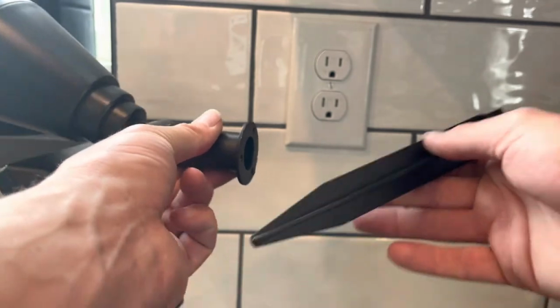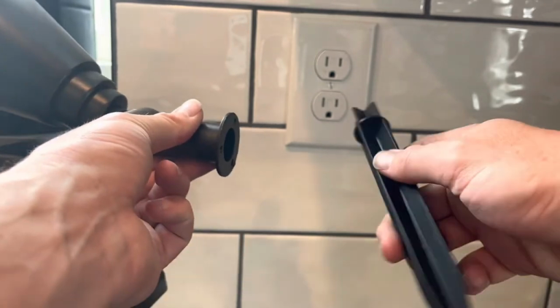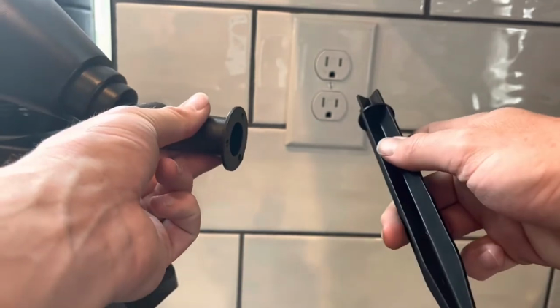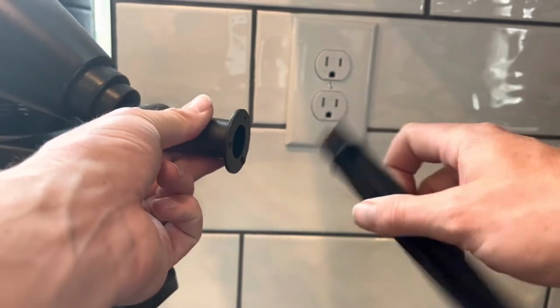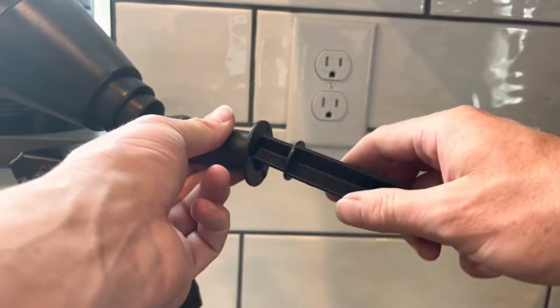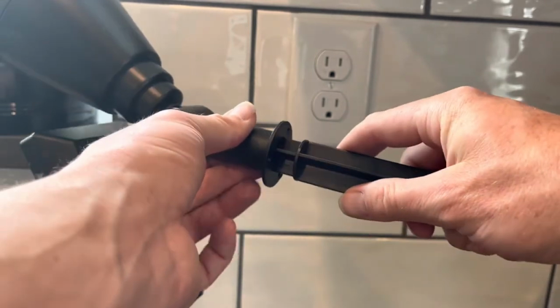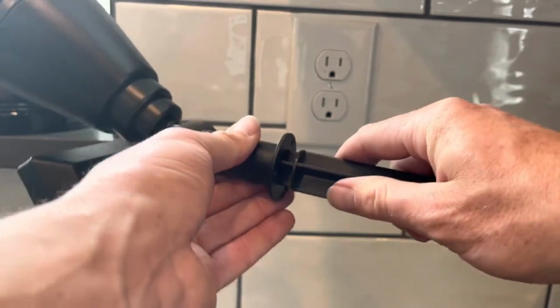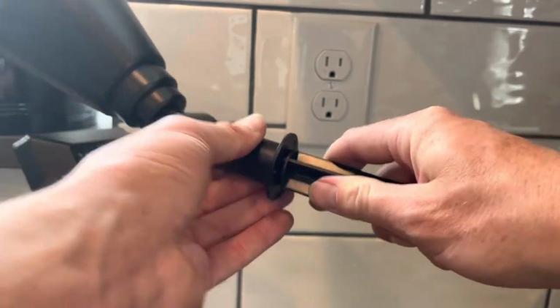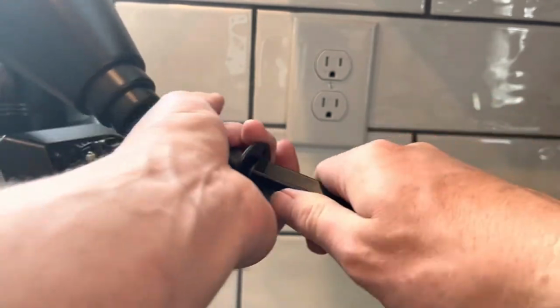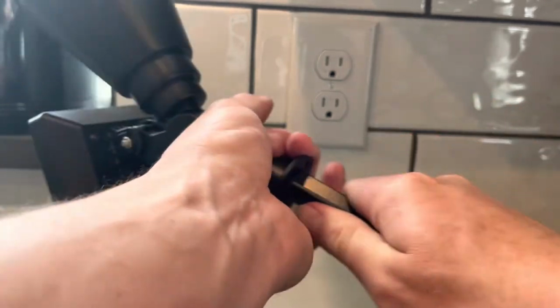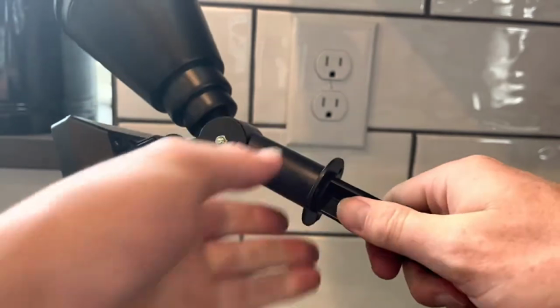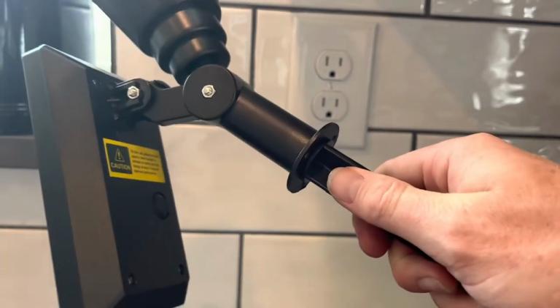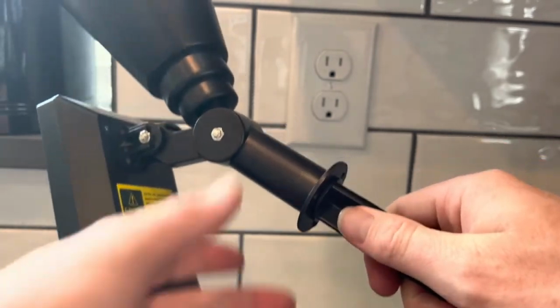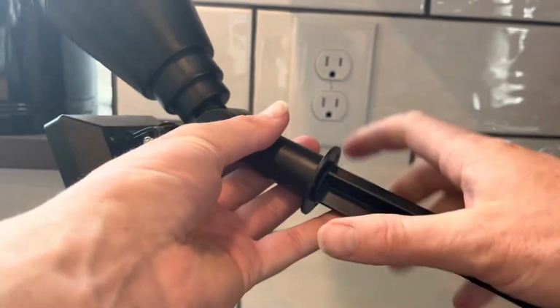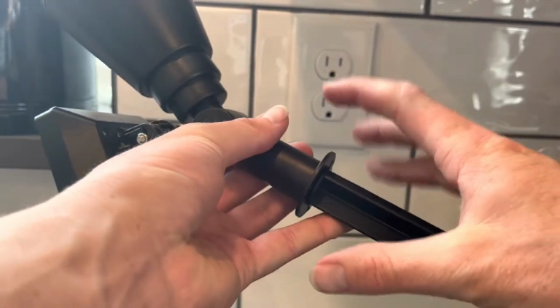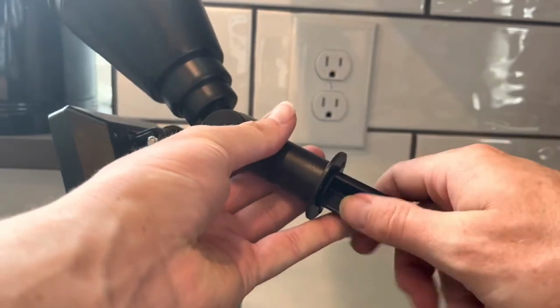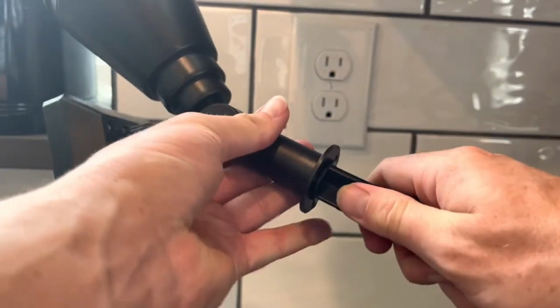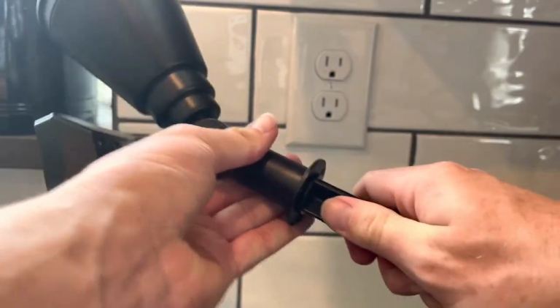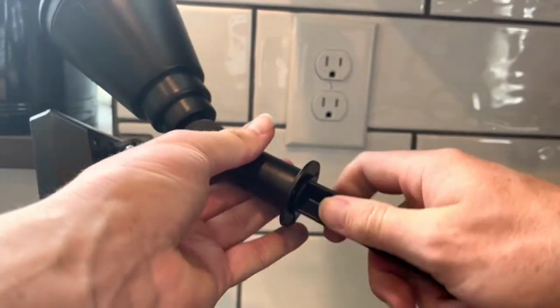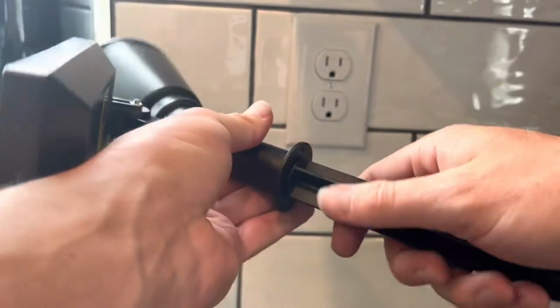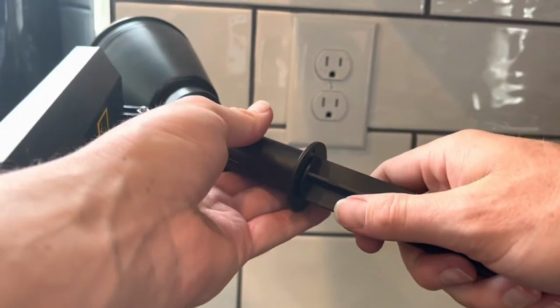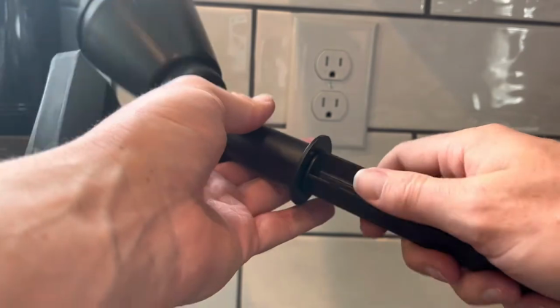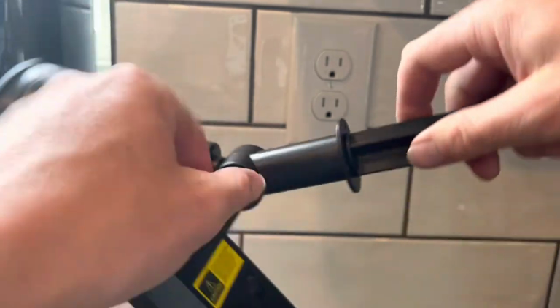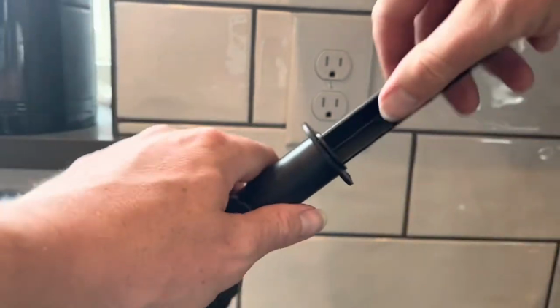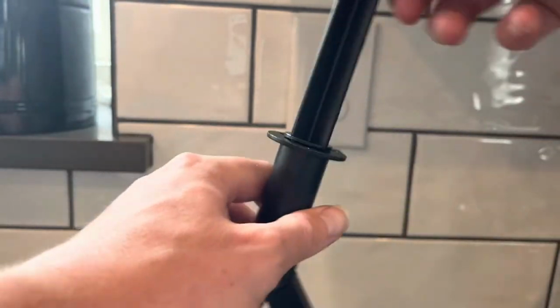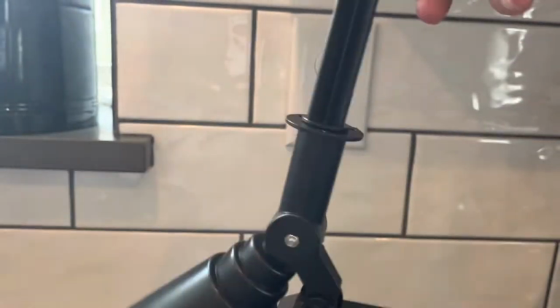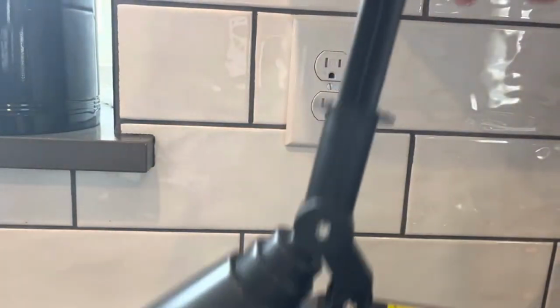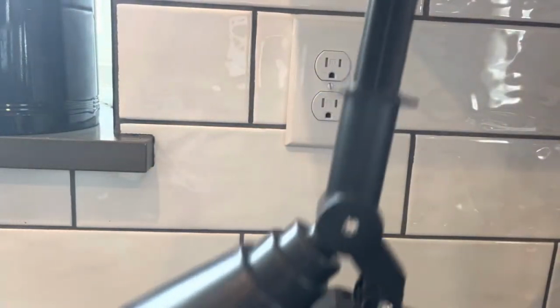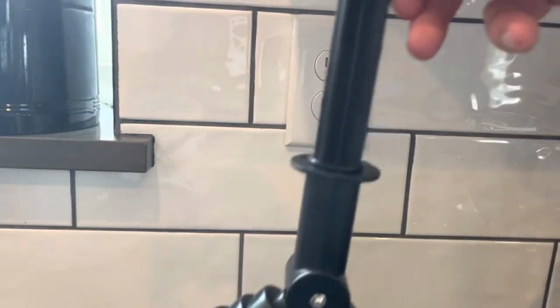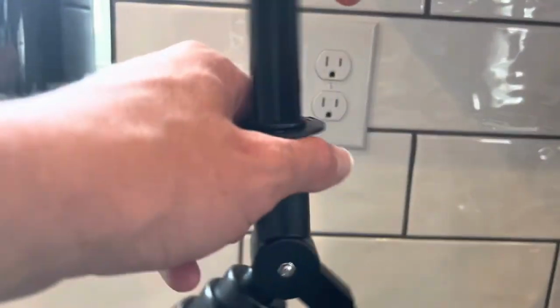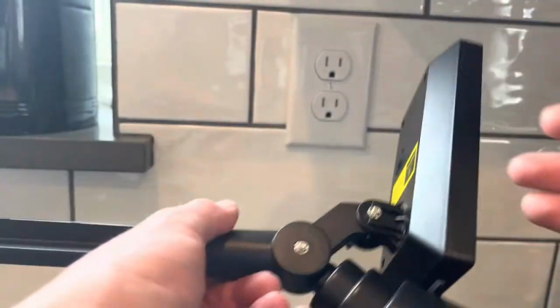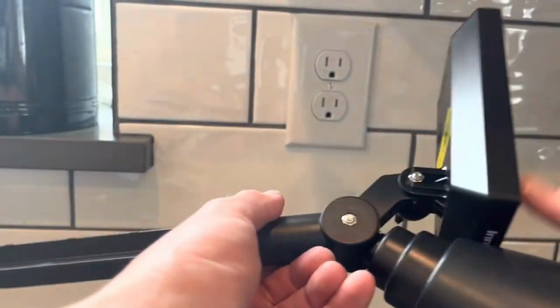All you do is take the end of the stake, insert it into the light, and it does hold pretty well. I can give it a nice firm tug and it won't come out — even hanging it upside down. So these are pretty good quality.